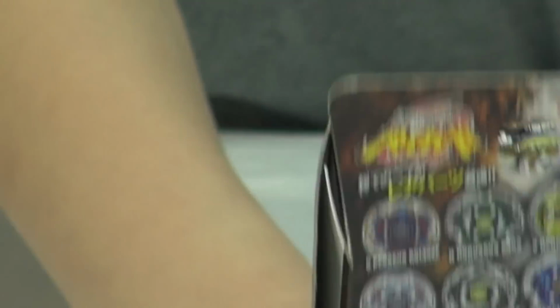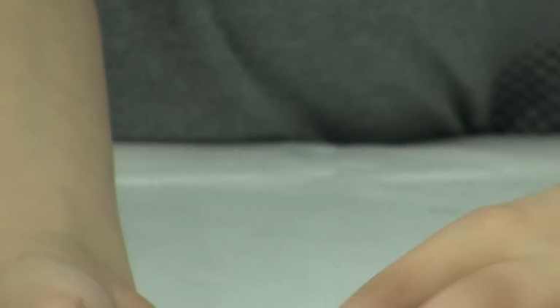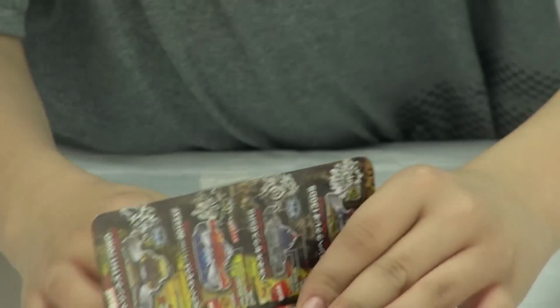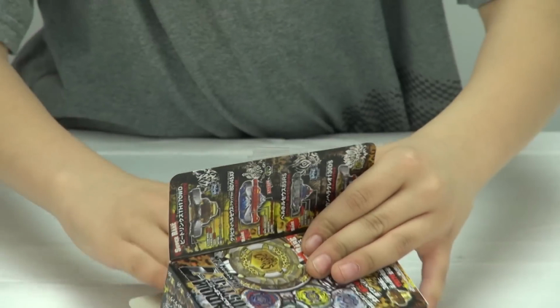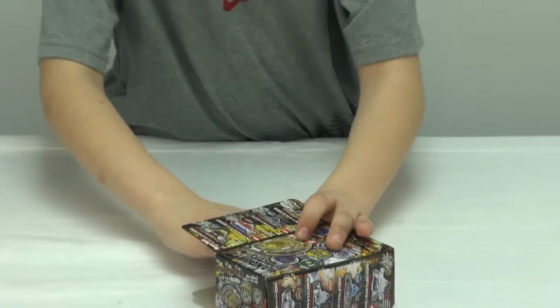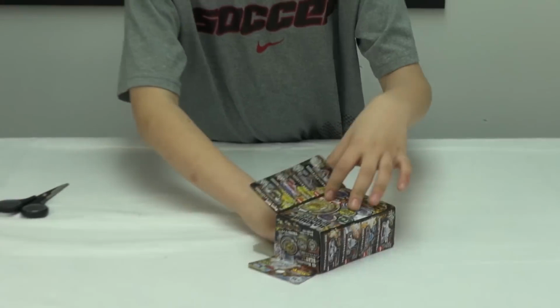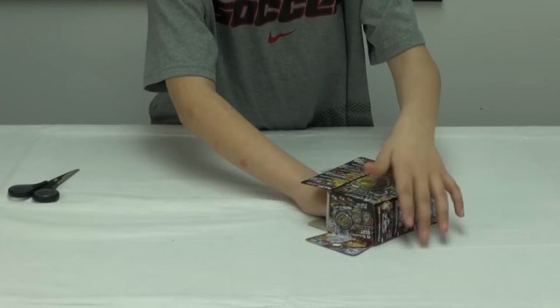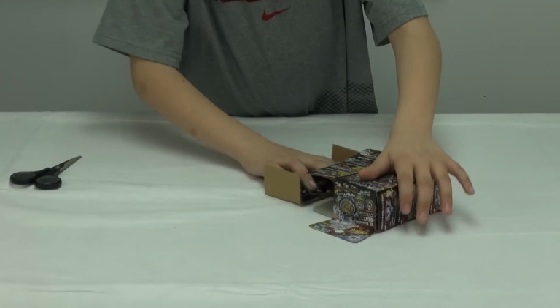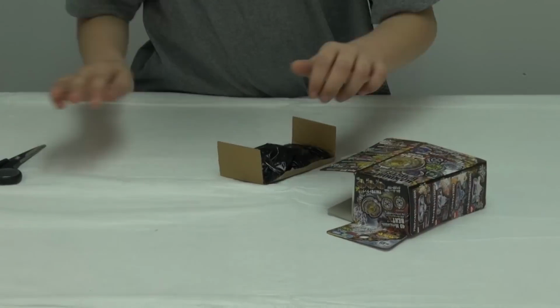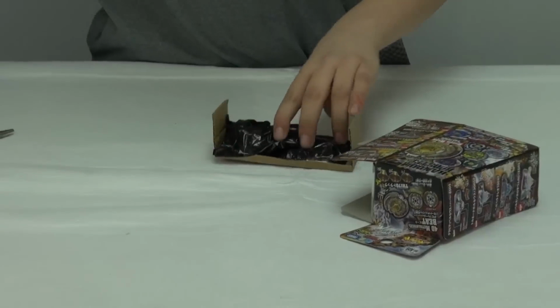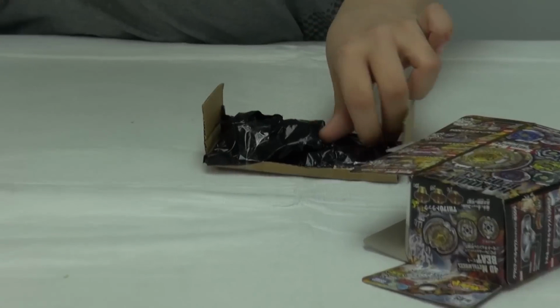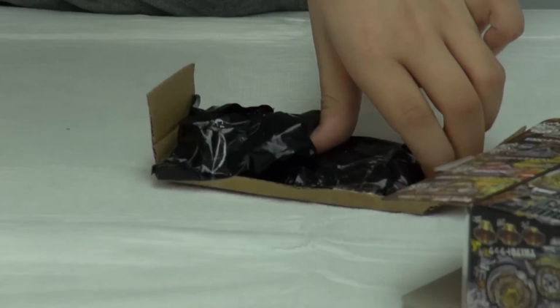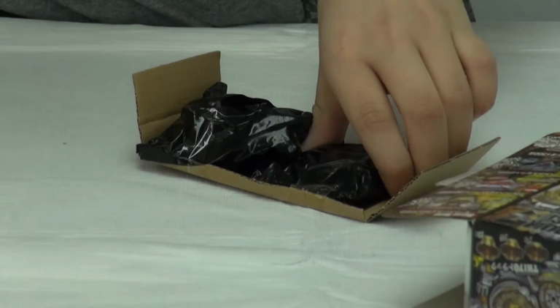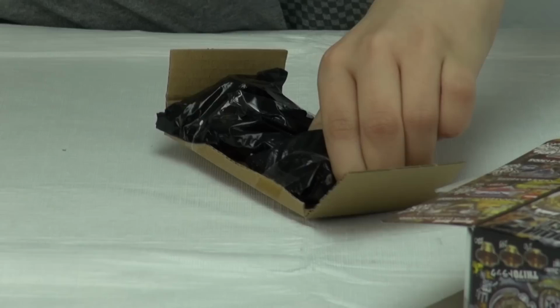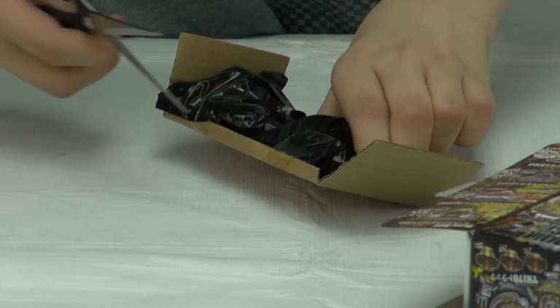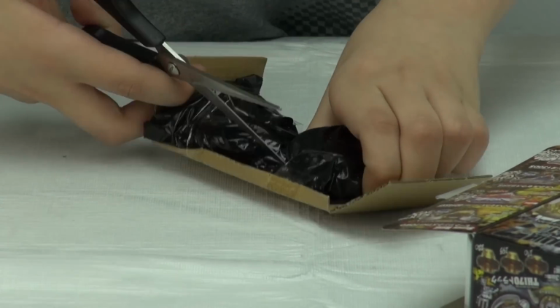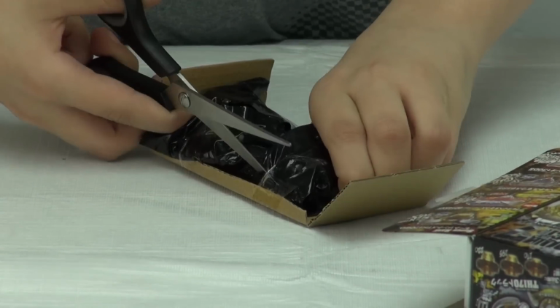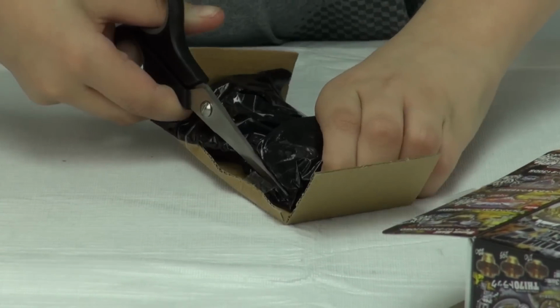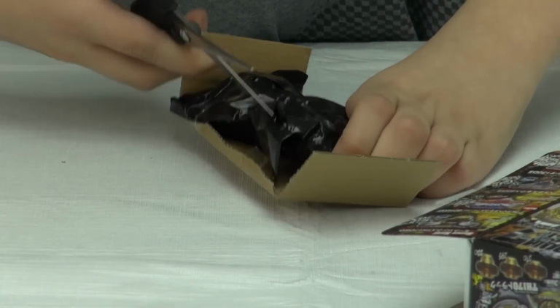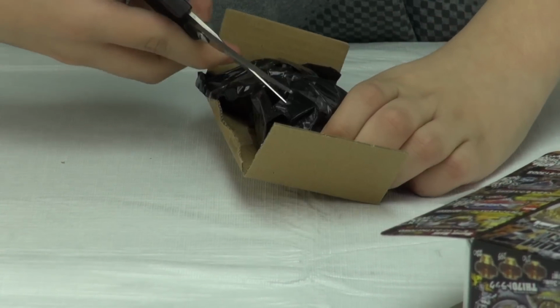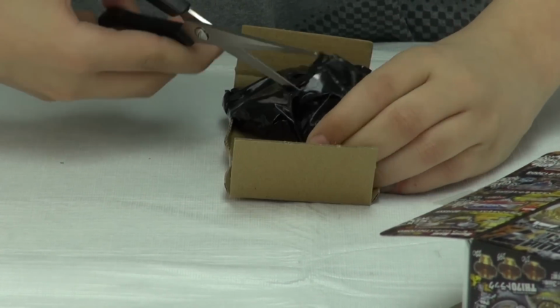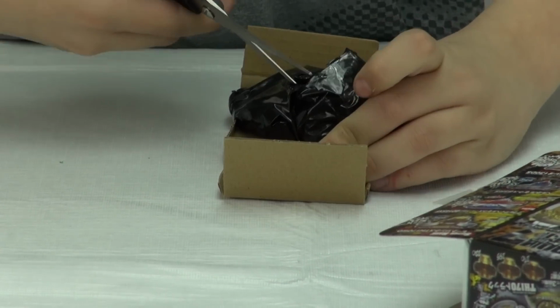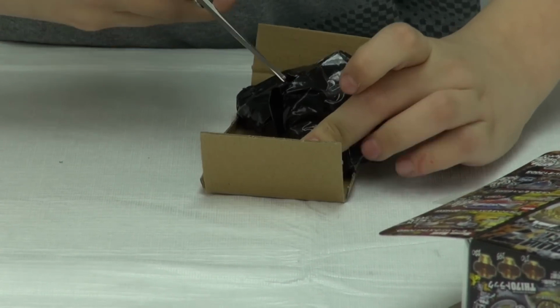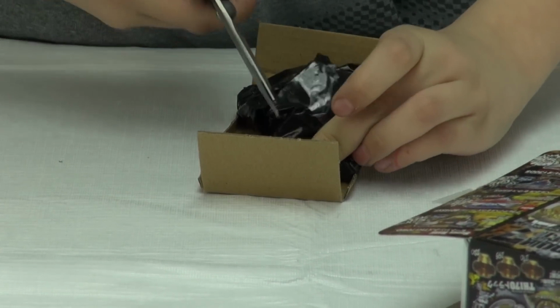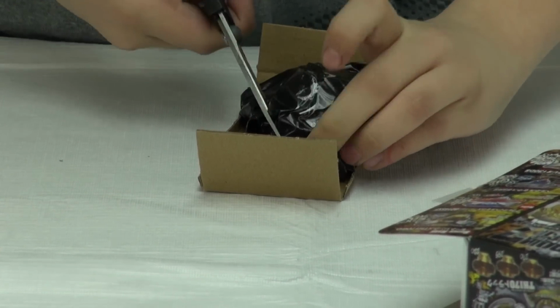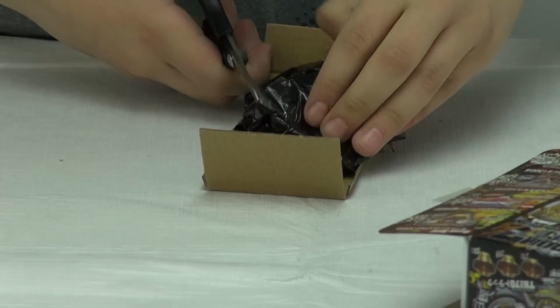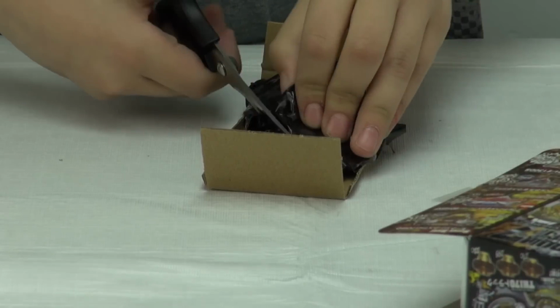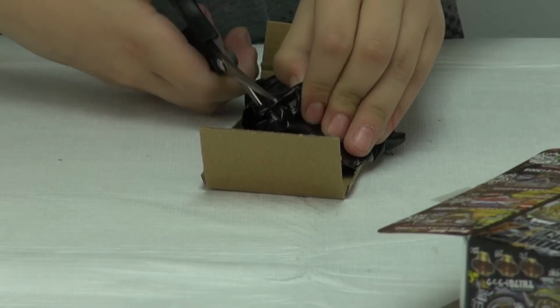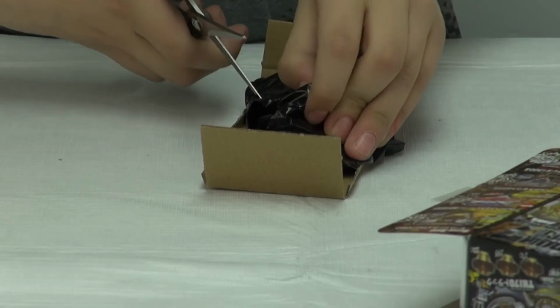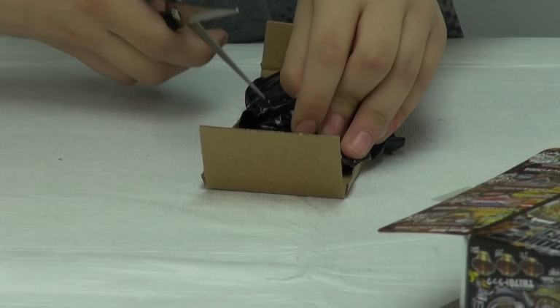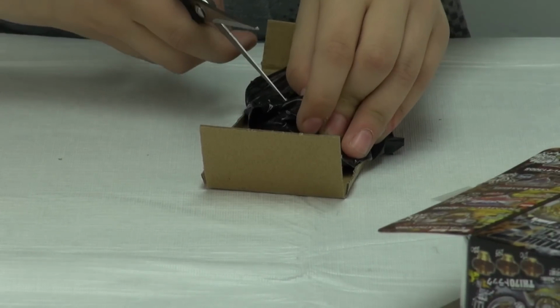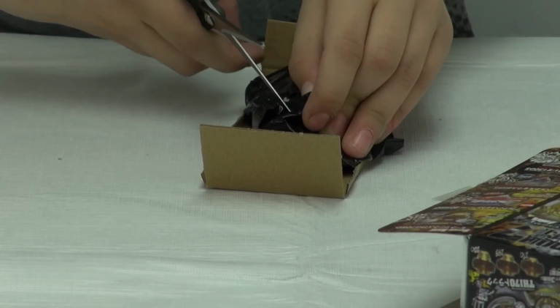Now I will open it. Let's get out the Beyblade. I'm not so sure who it is, so don't blame me if I get a bad guess.